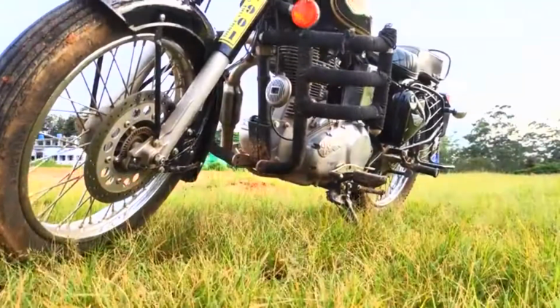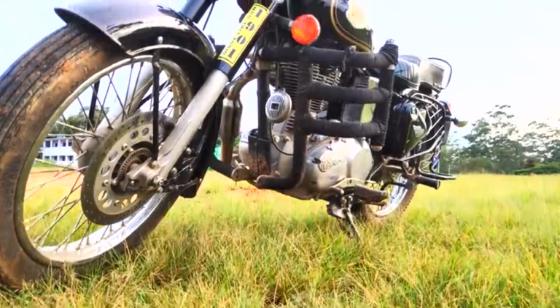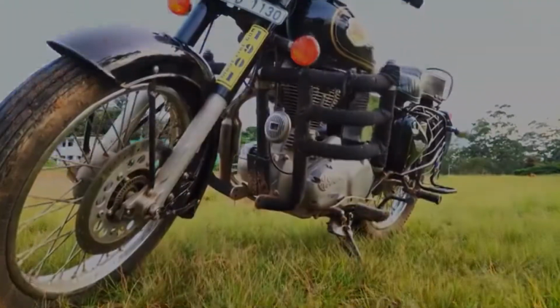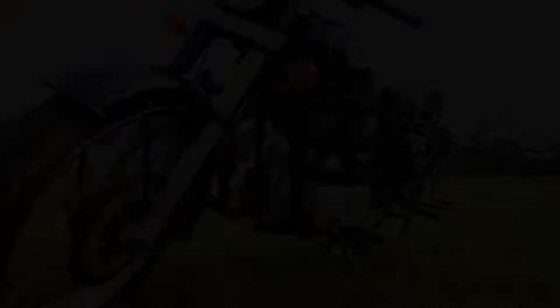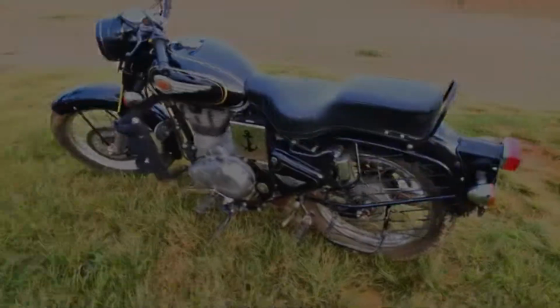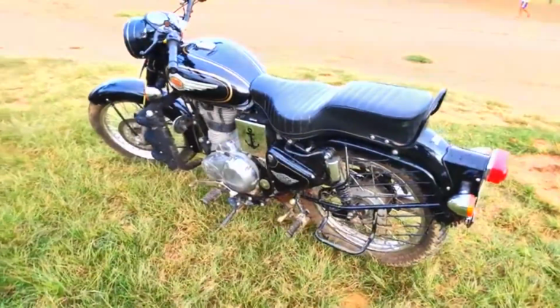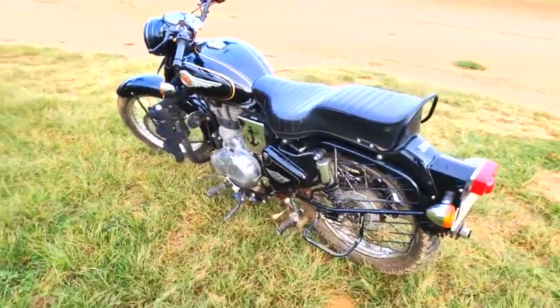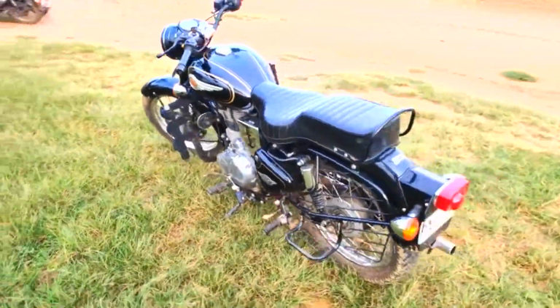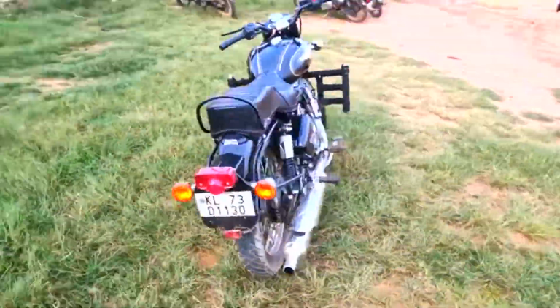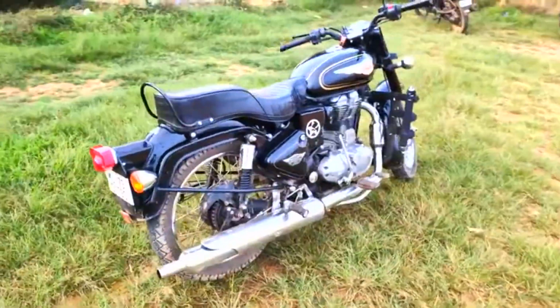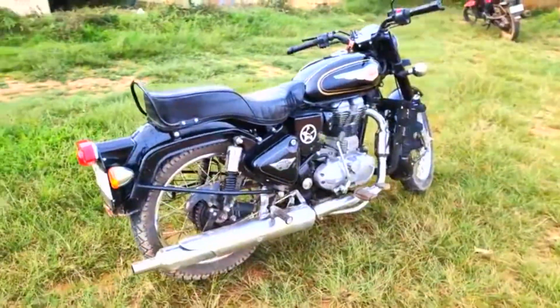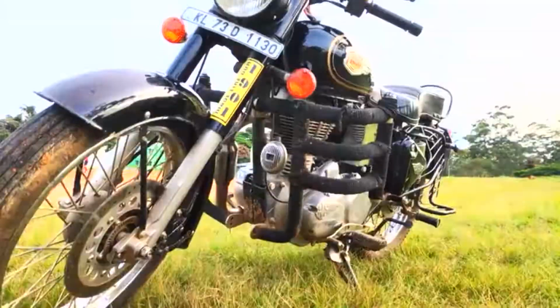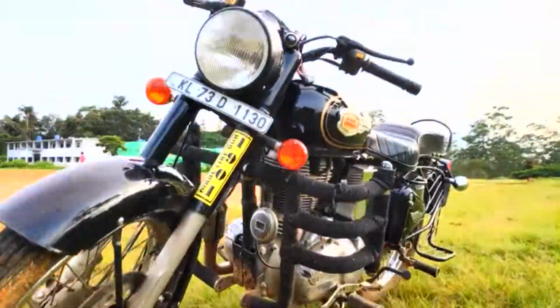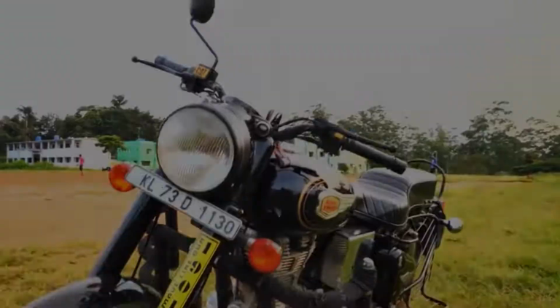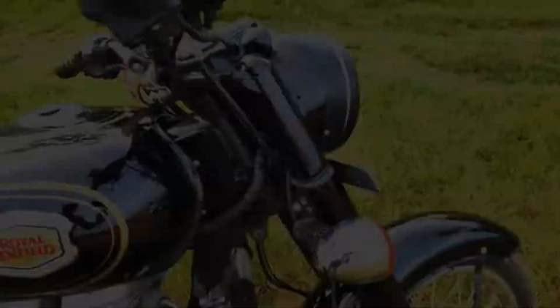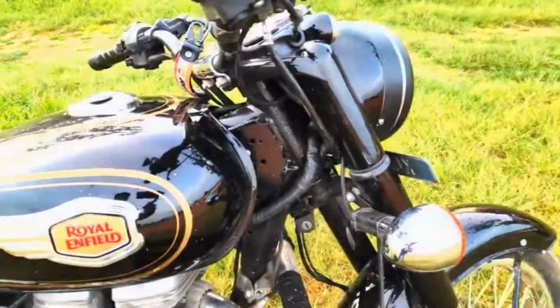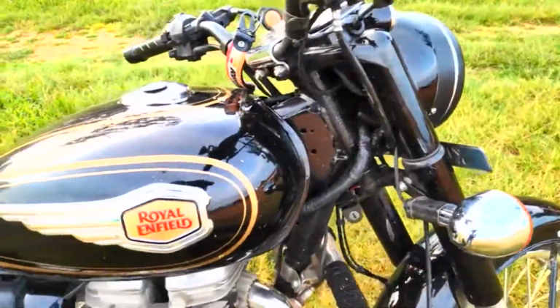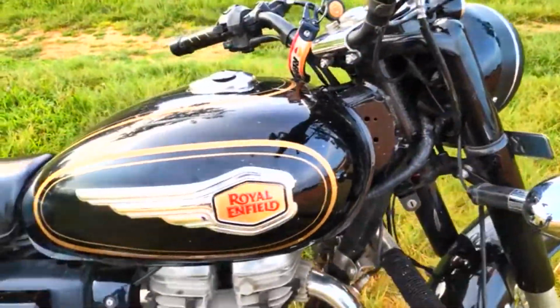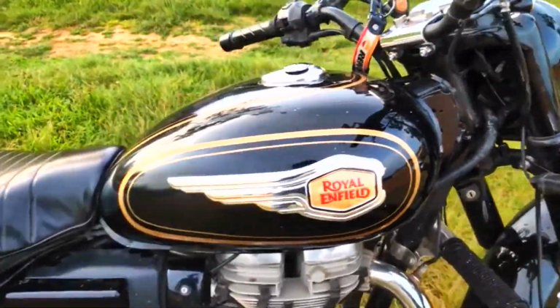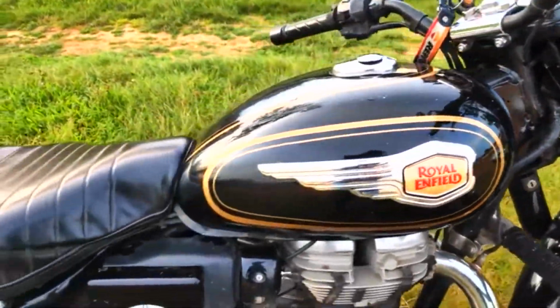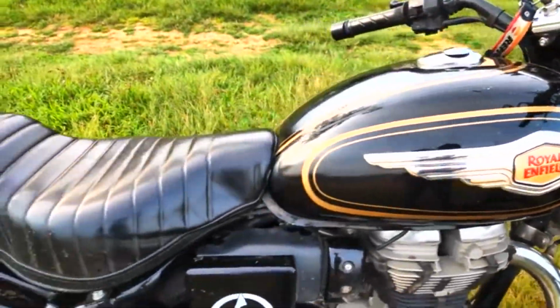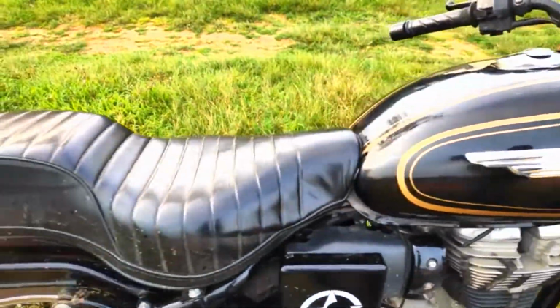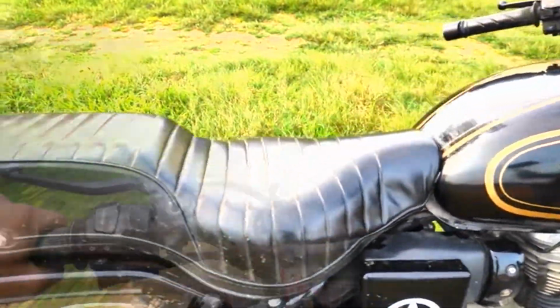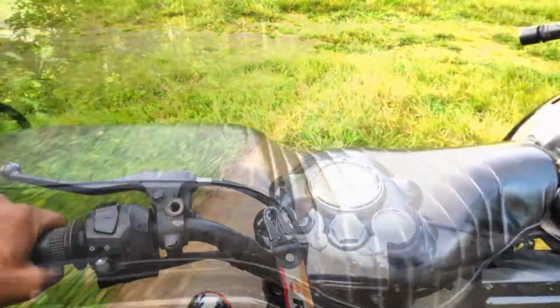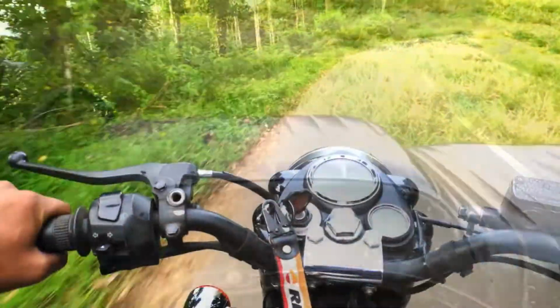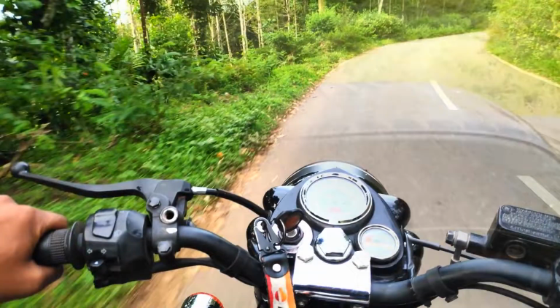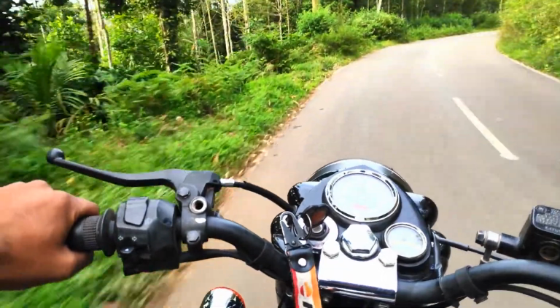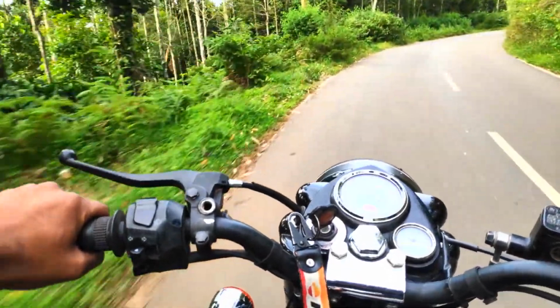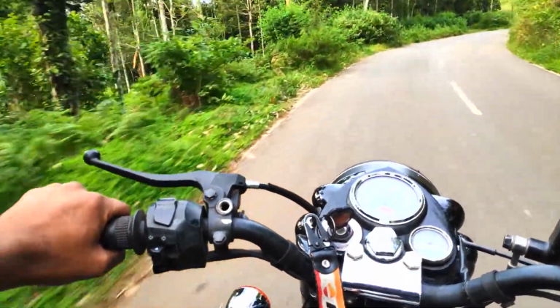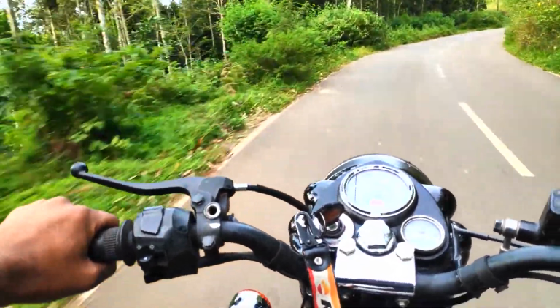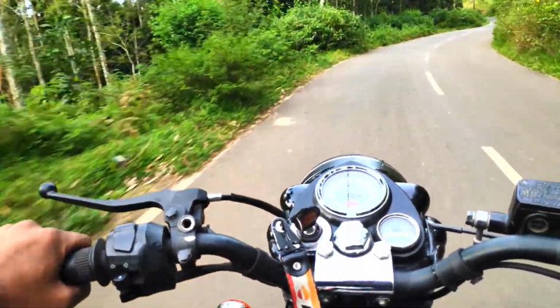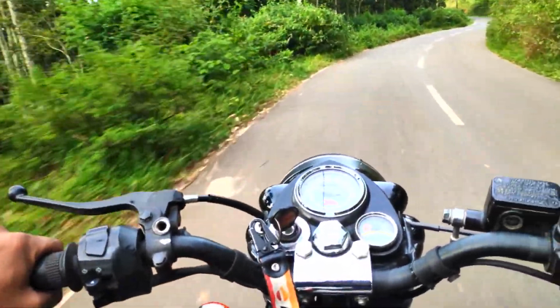Hello friends, I am Bibin Binny. We are talking about the actual mileage of the Royal Enfields. If you look at the actual mileage of the Royal Enfields, you will see what is shown here.